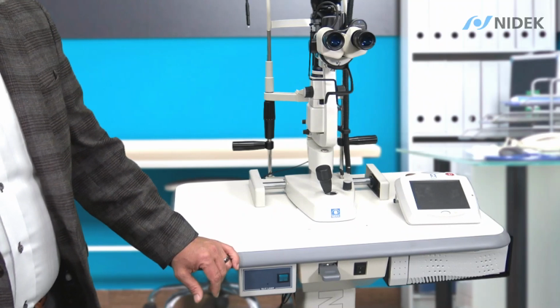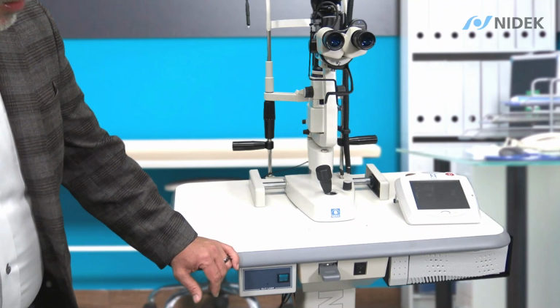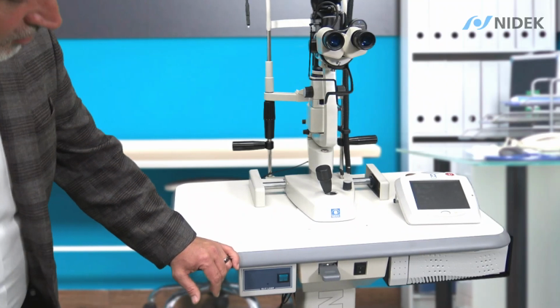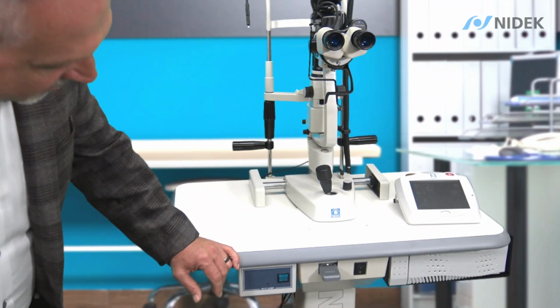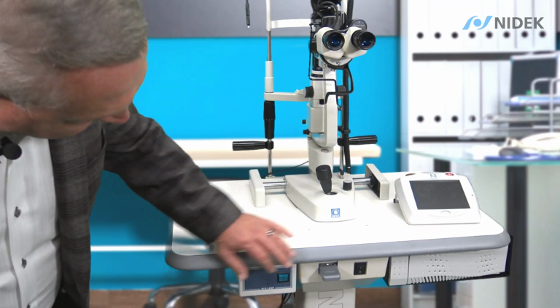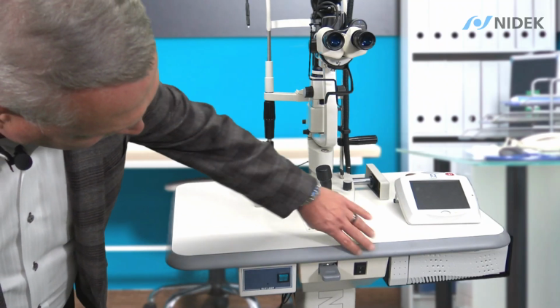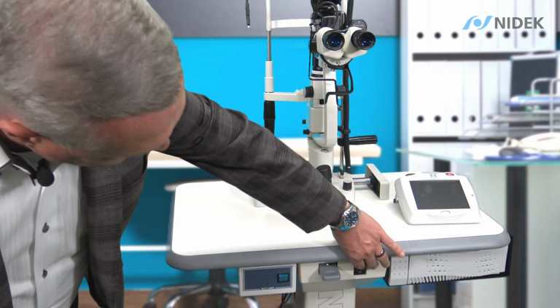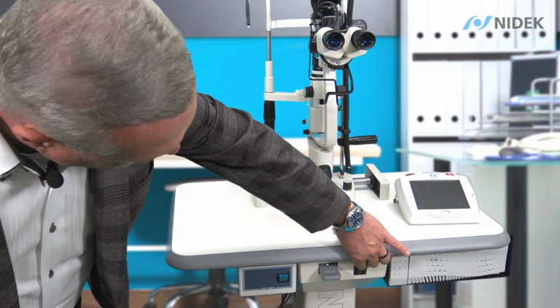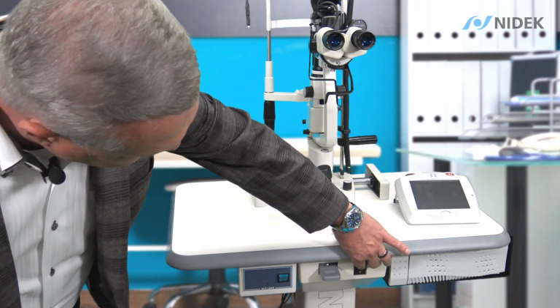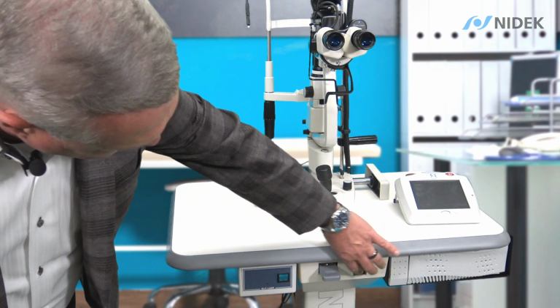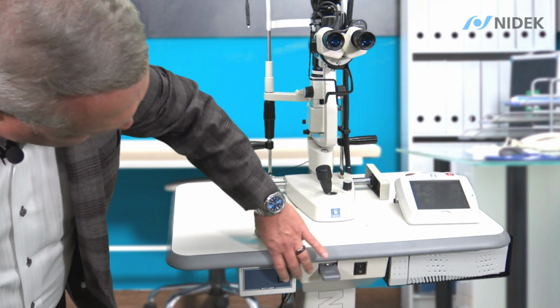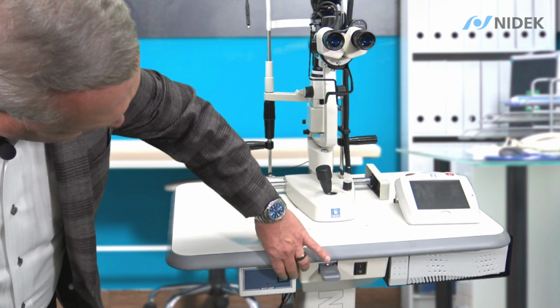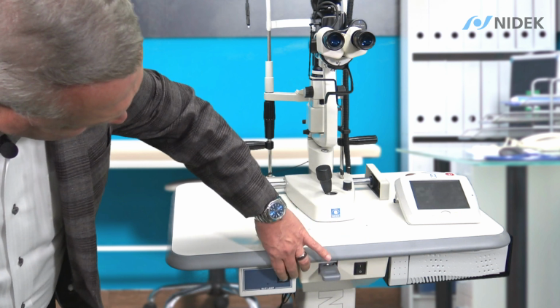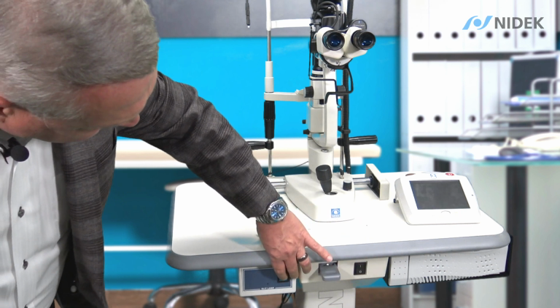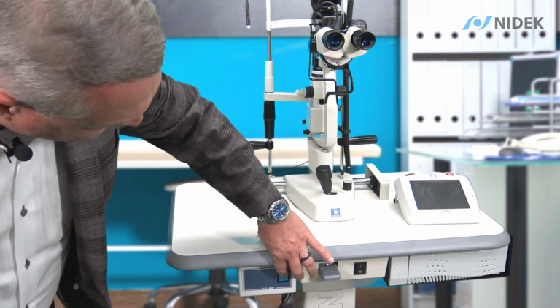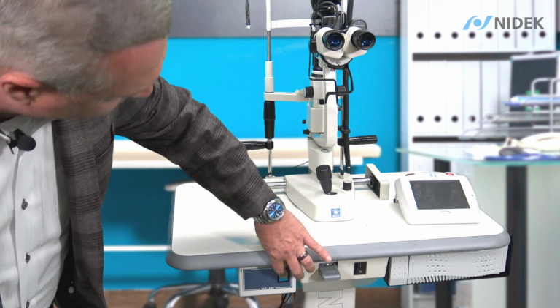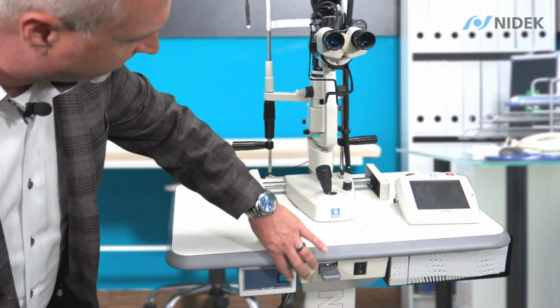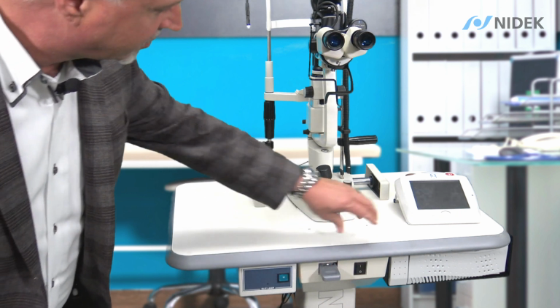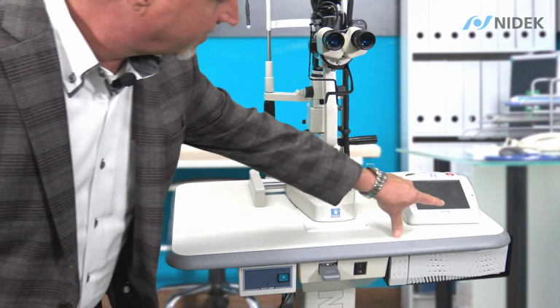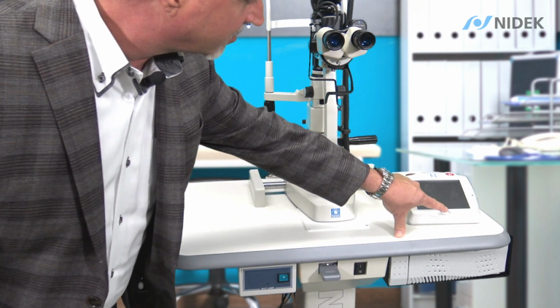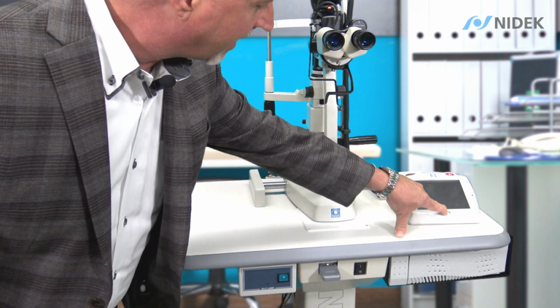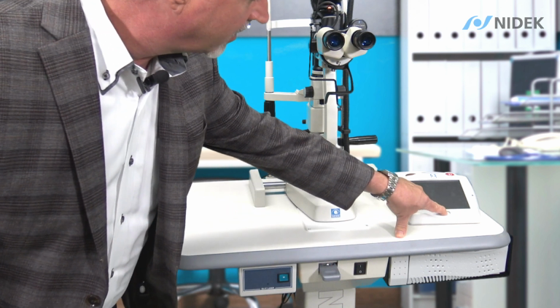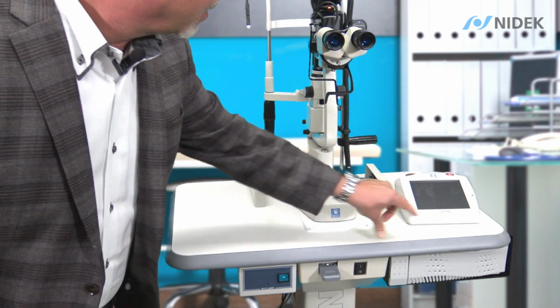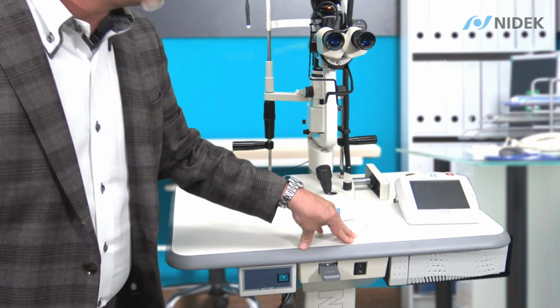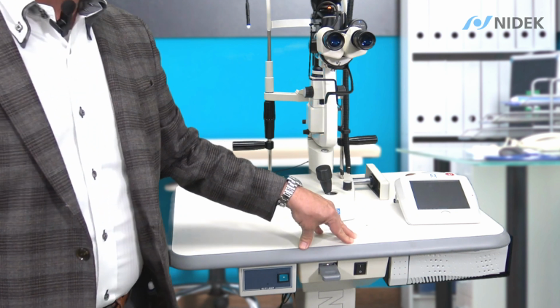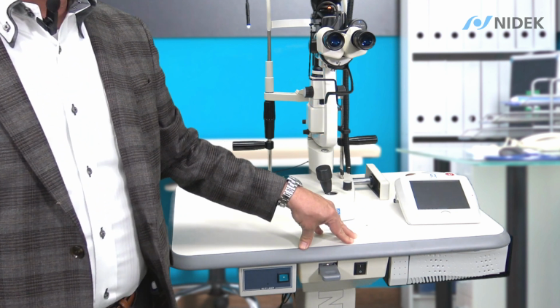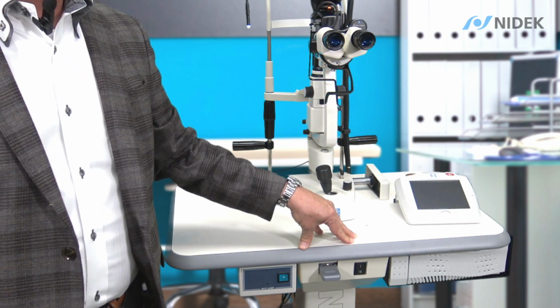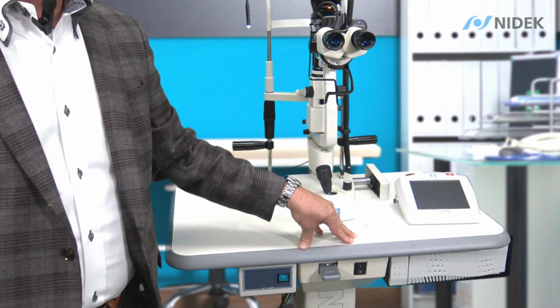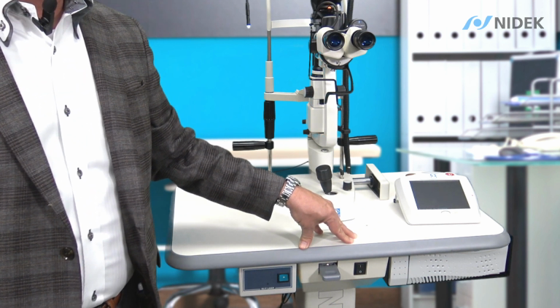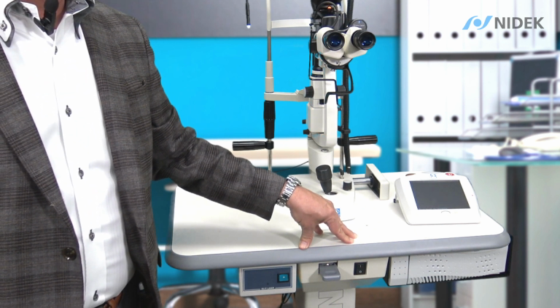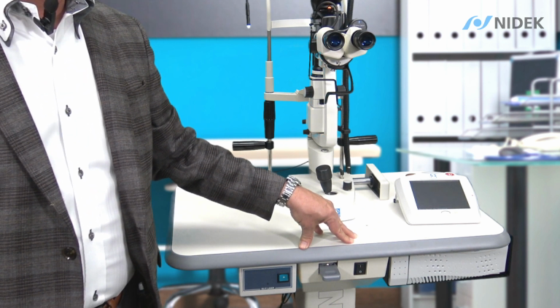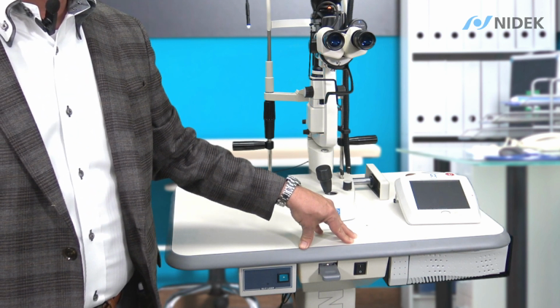So now I'm going to turn on the system by turning on the power to the table, power to our slit lamp with our illumination, and then also the power to the control panel of the GYC 500 photocoagulator.